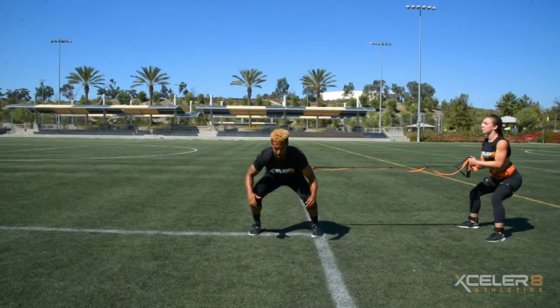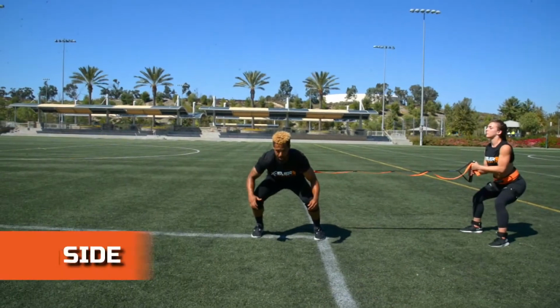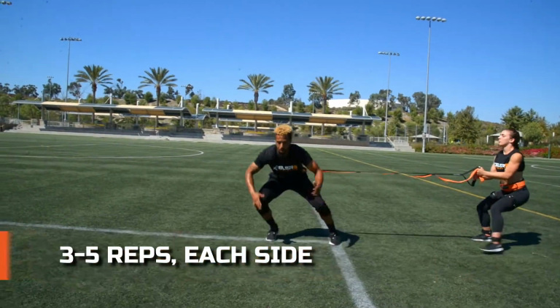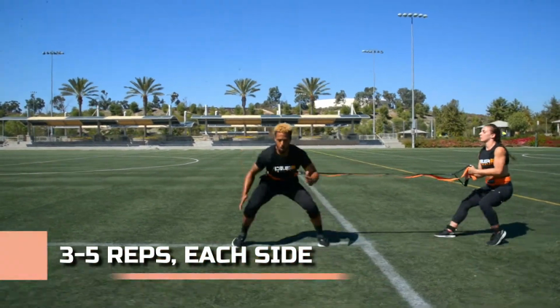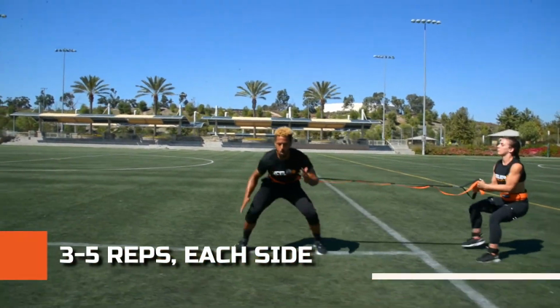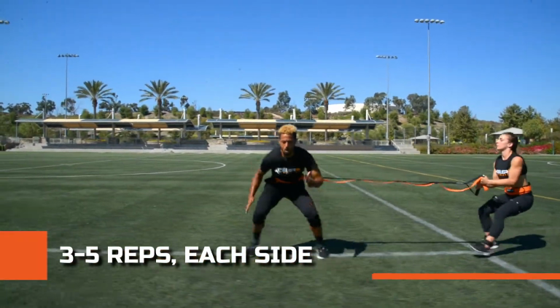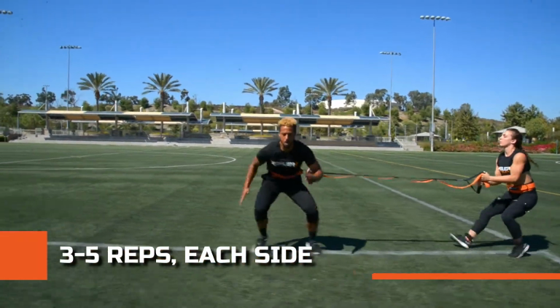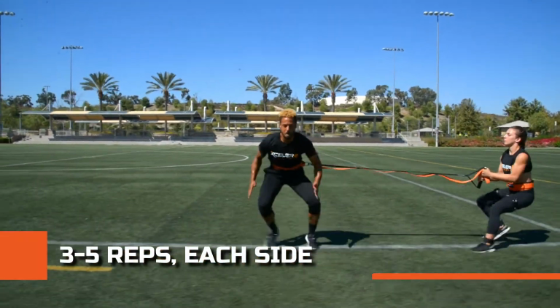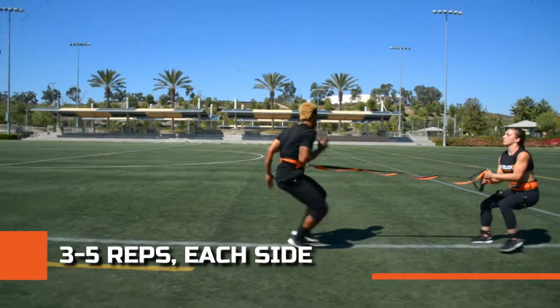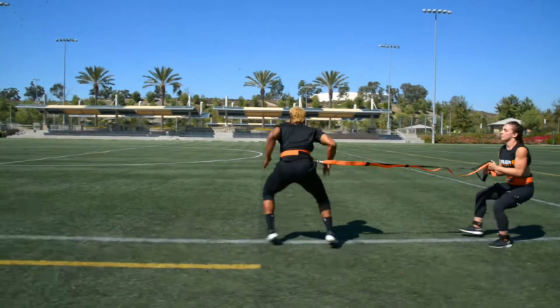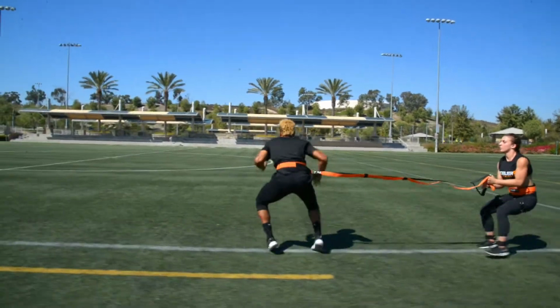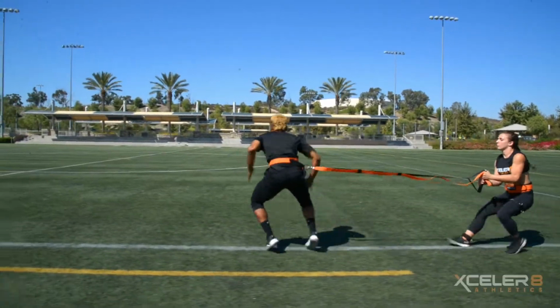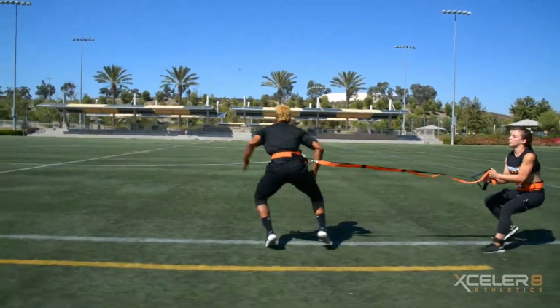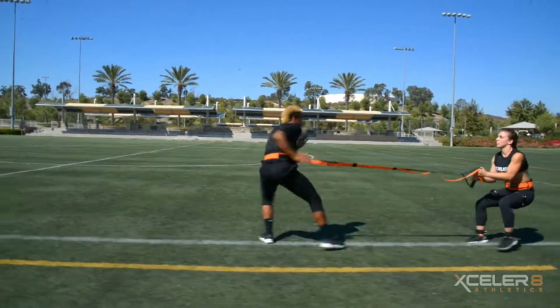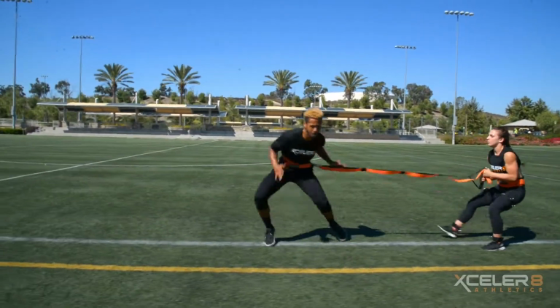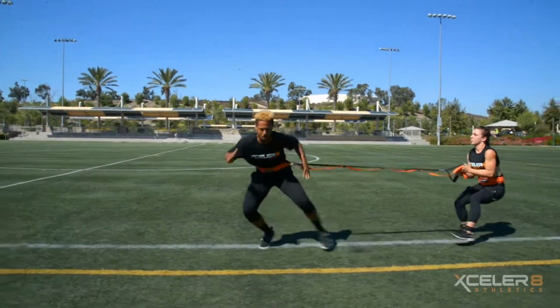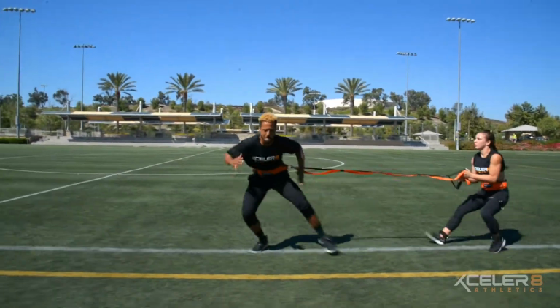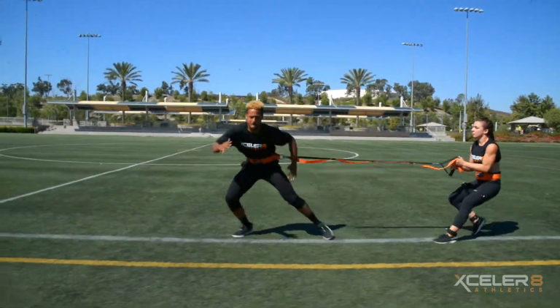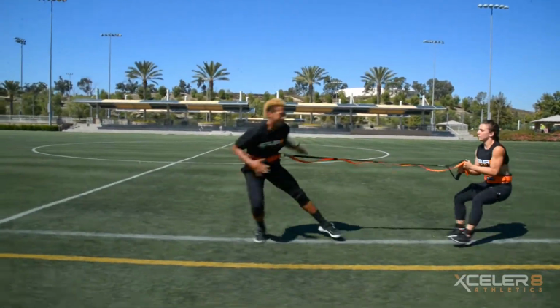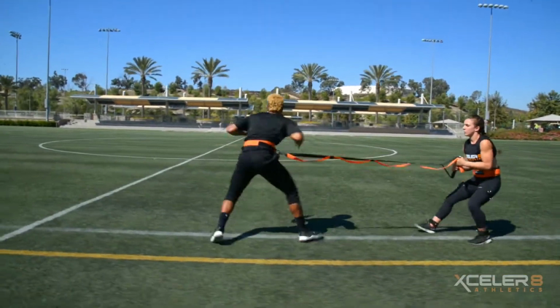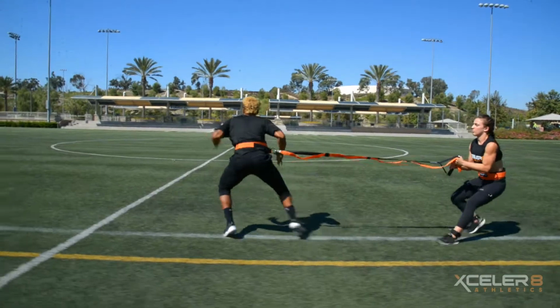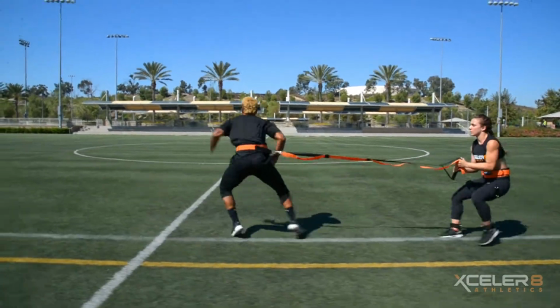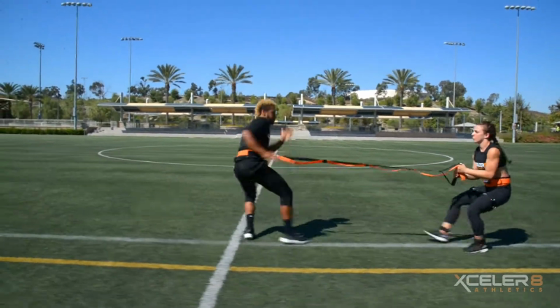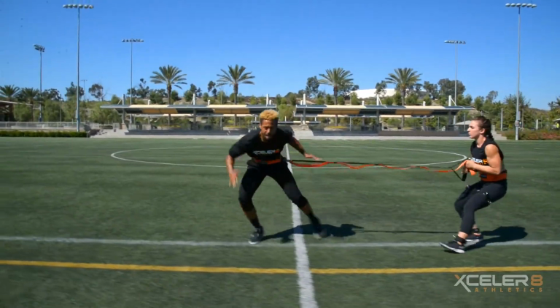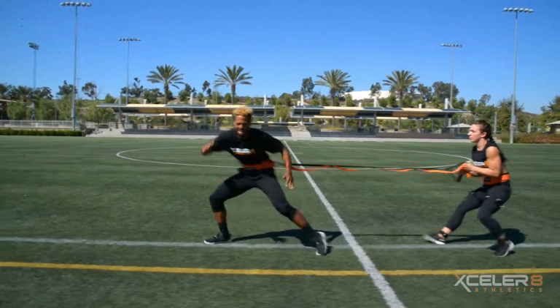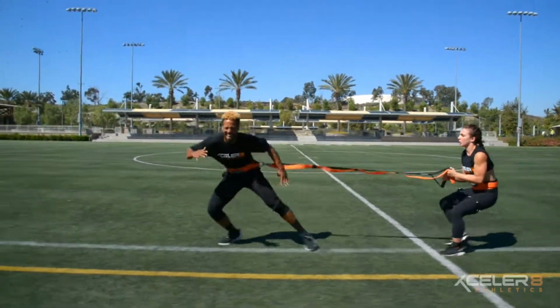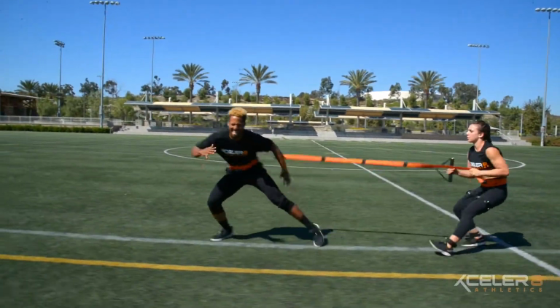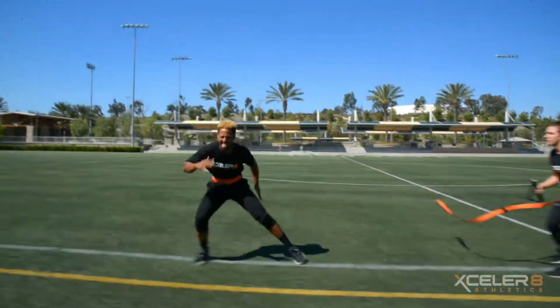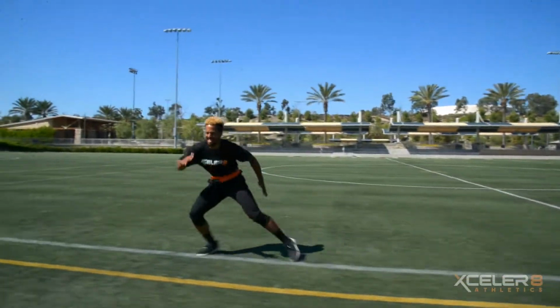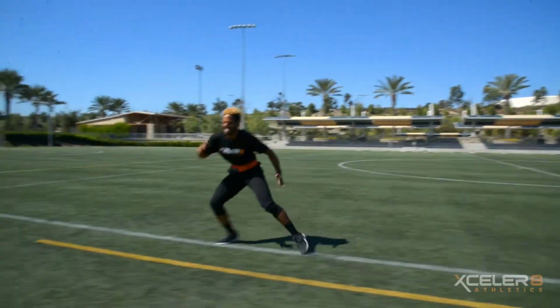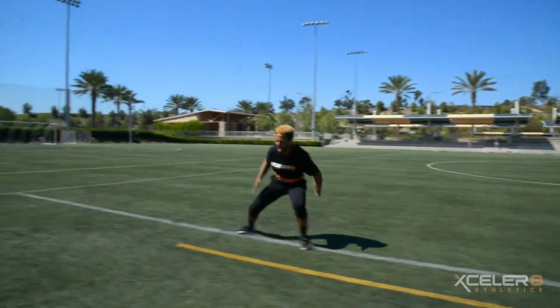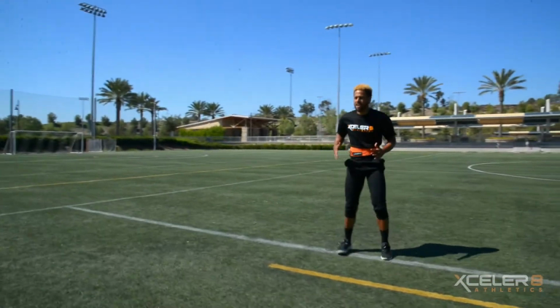Perform 3 to 5 reps, initiating the drill on both the left and right sides. Shuffle and pivot for 20 to 30 yards, then shuffle unresisted between 10 to 20 yards. Be sure to allow for up to 3 minutes rest between reps.